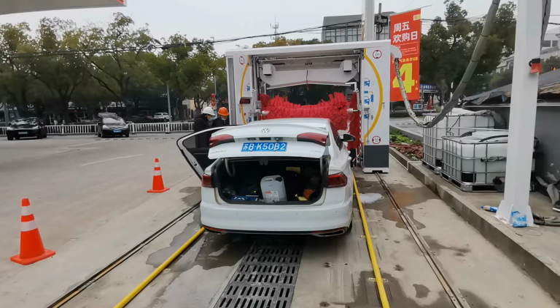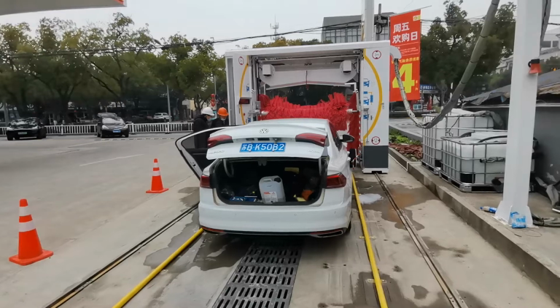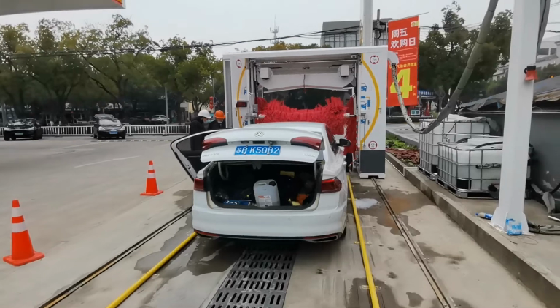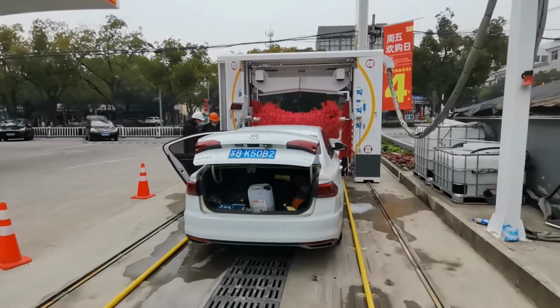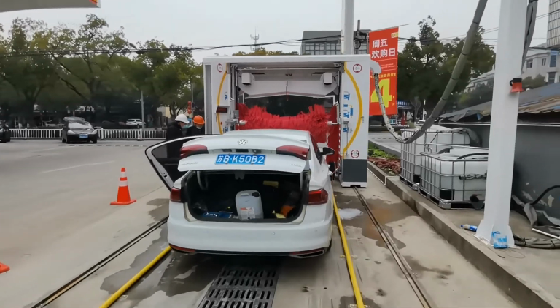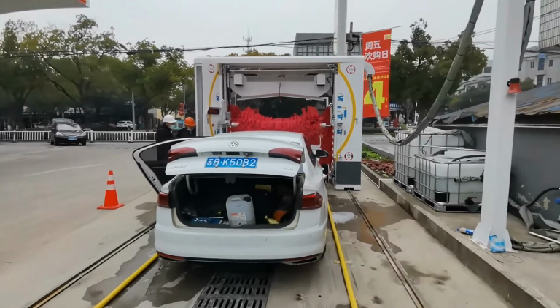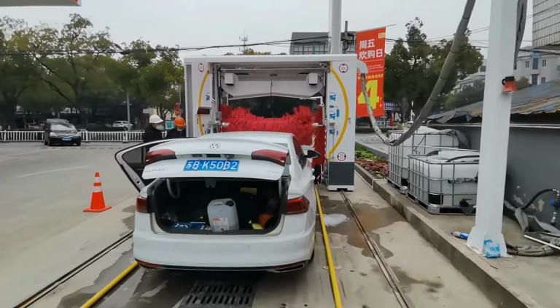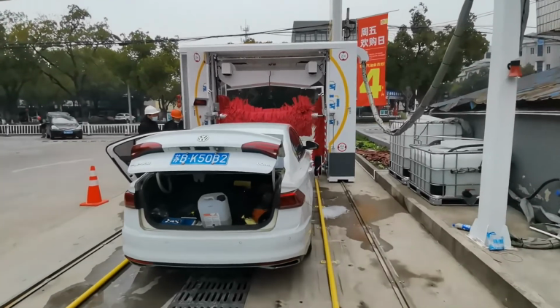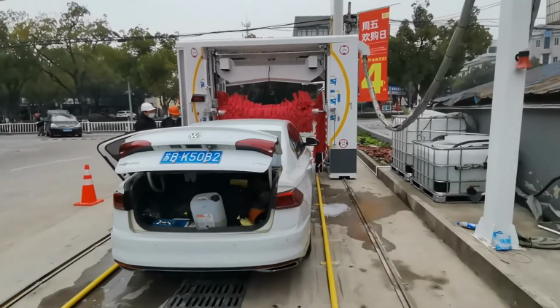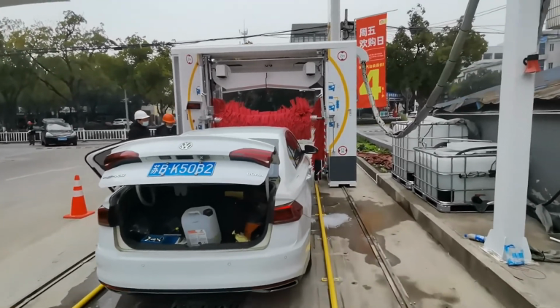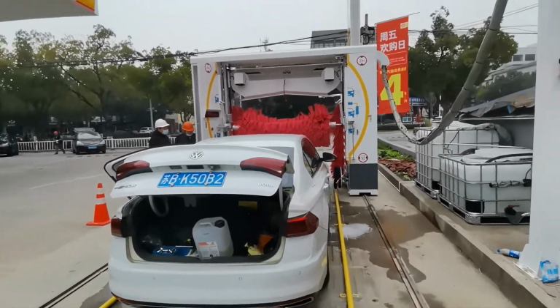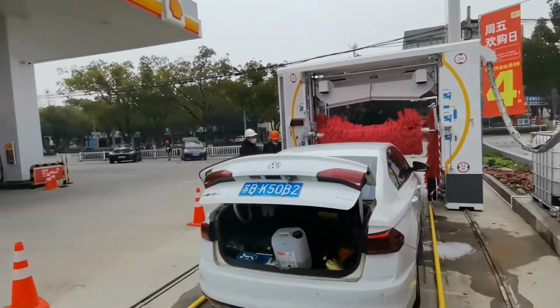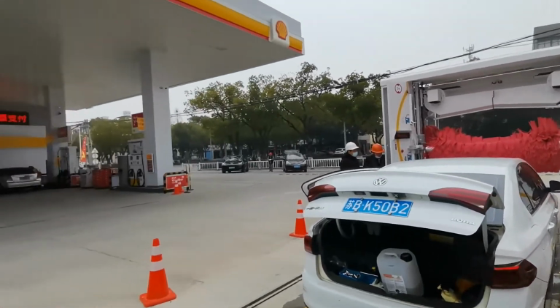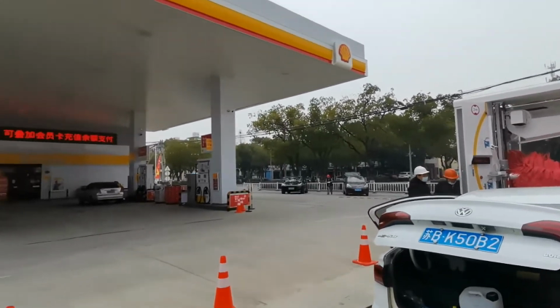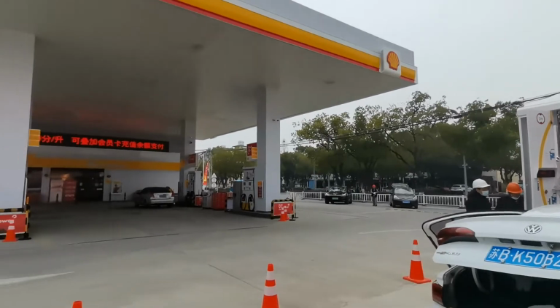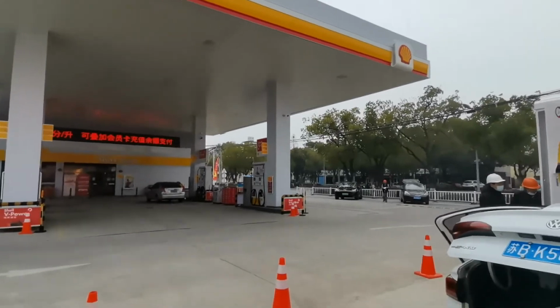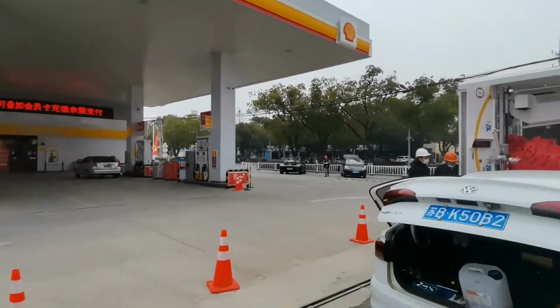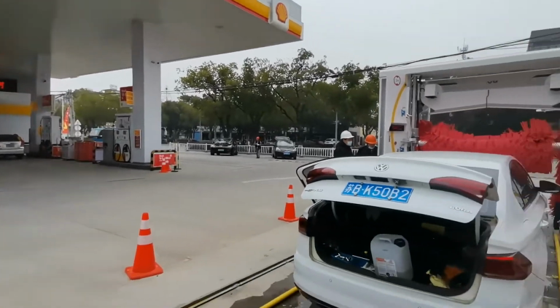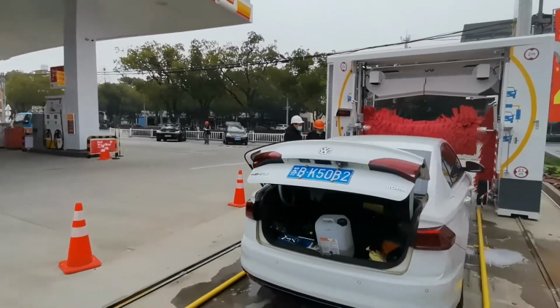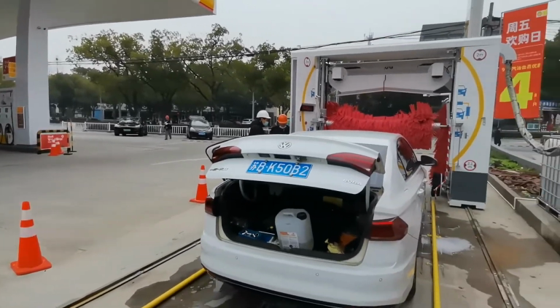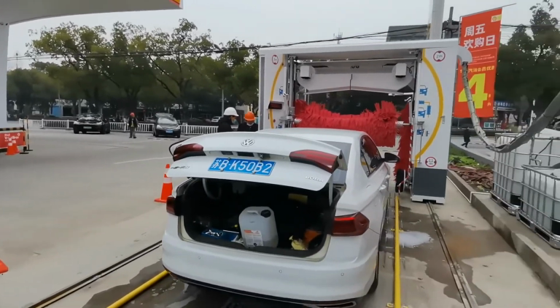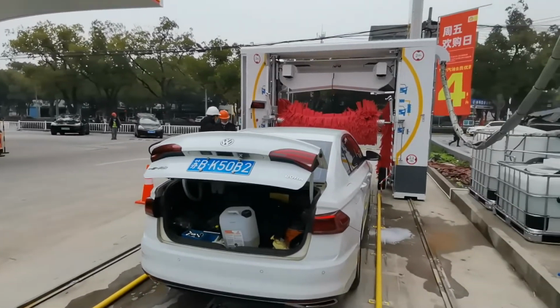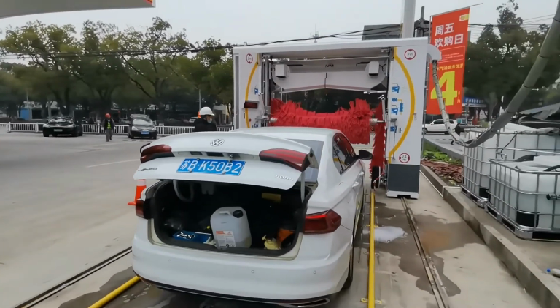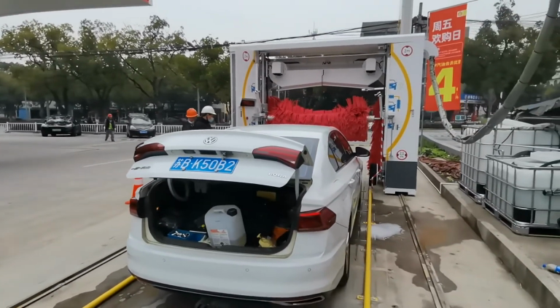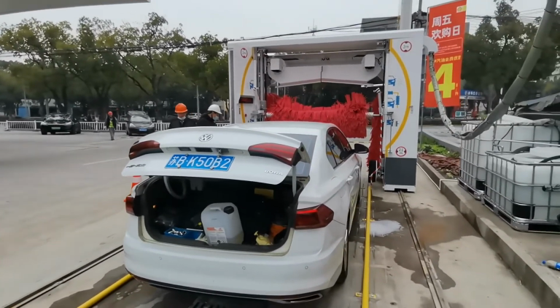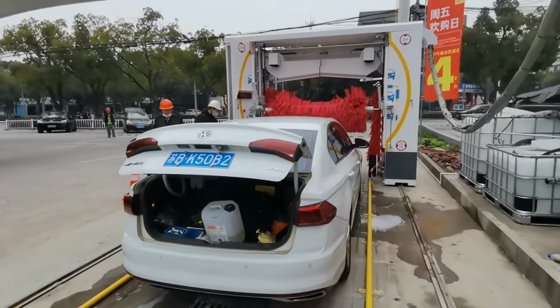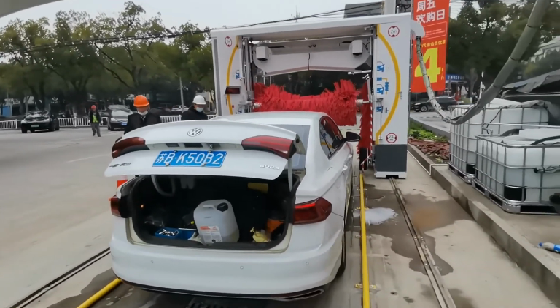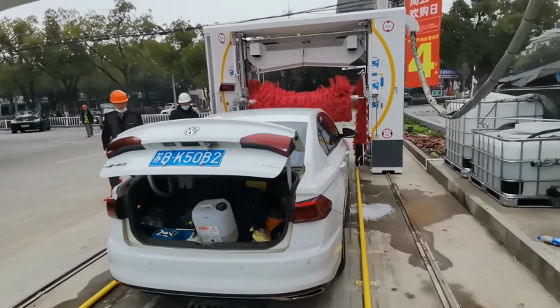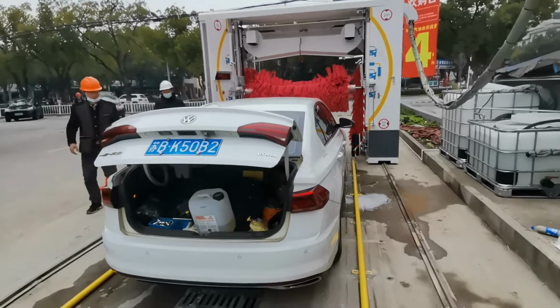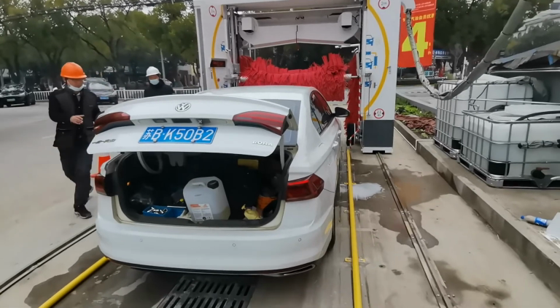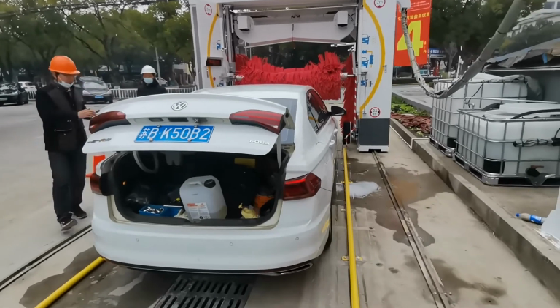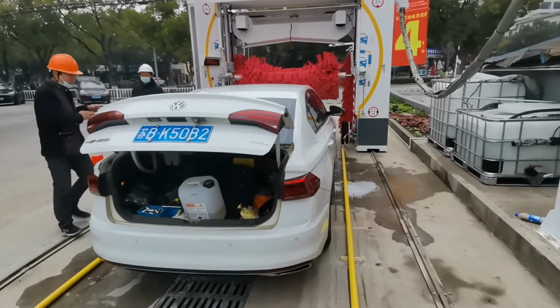Hi, this is our car wash machine in the gas station and I will introduce our water reclaimed system to you.